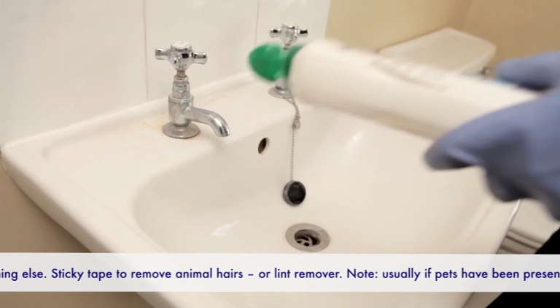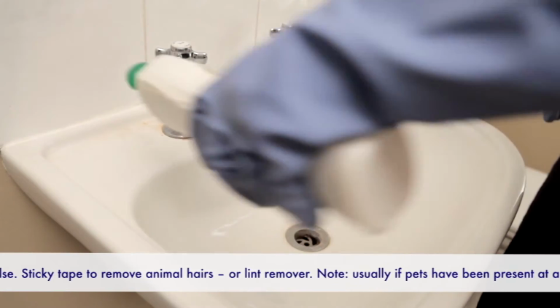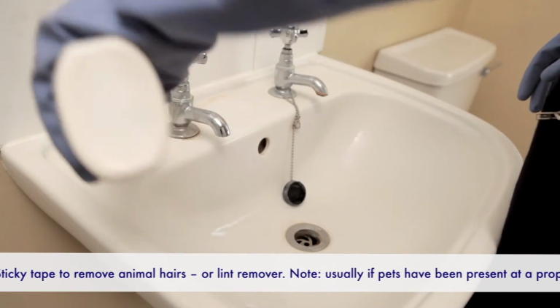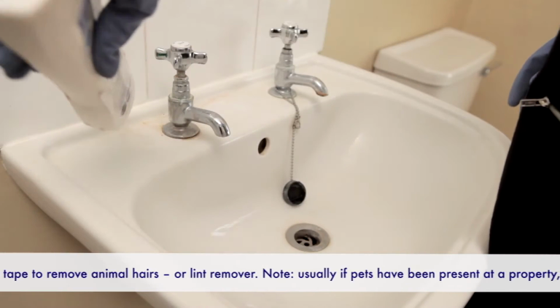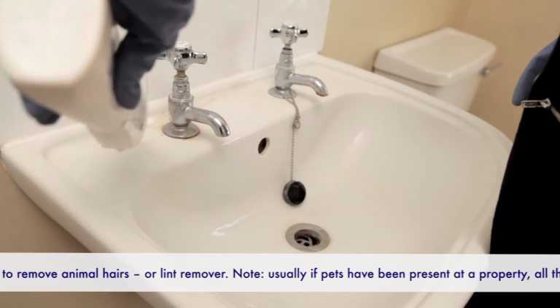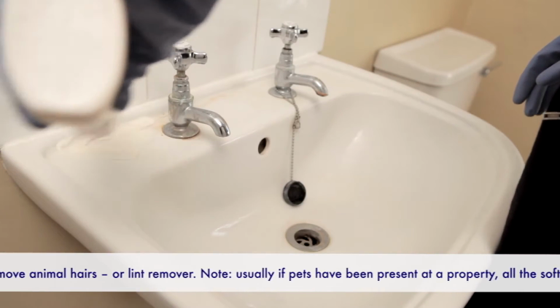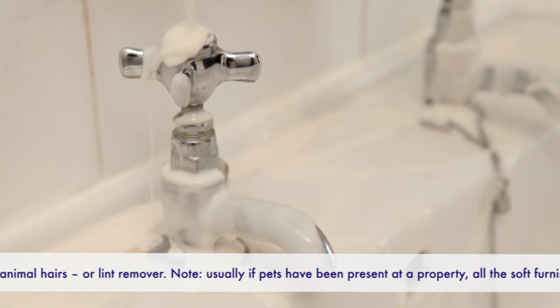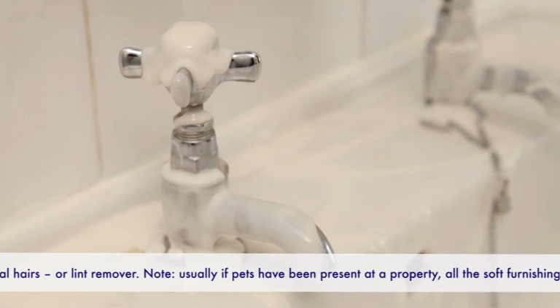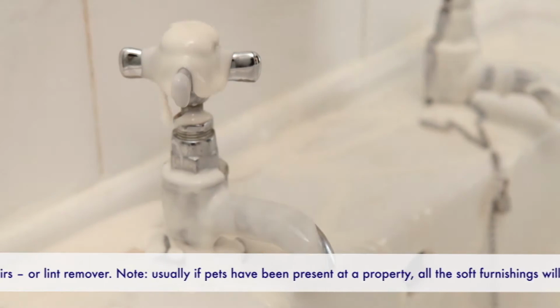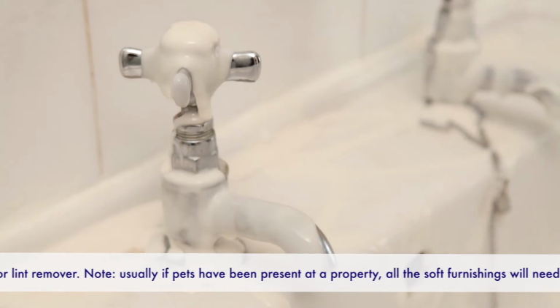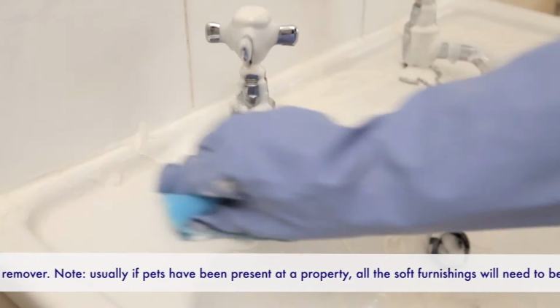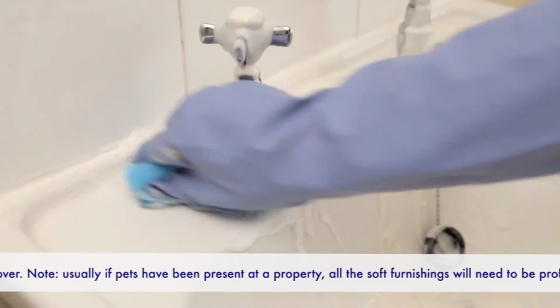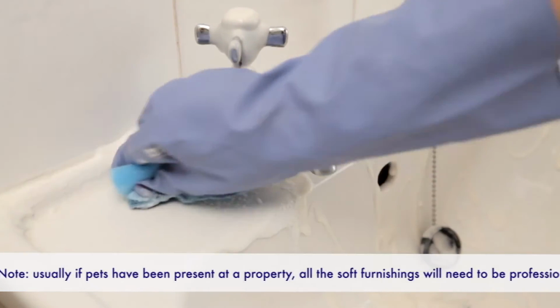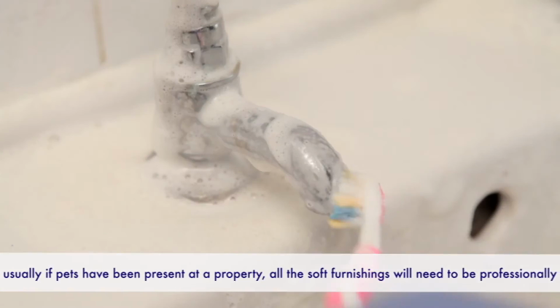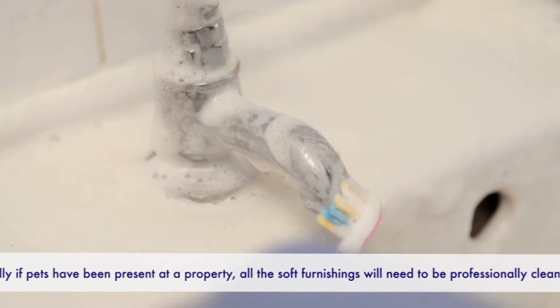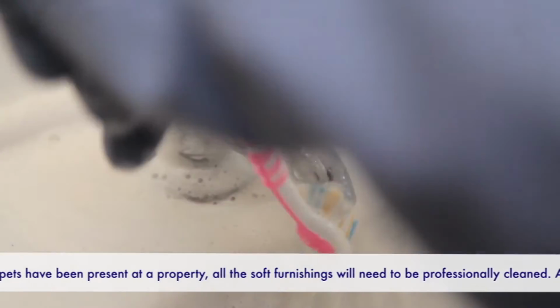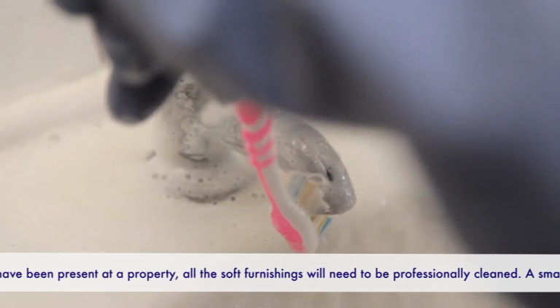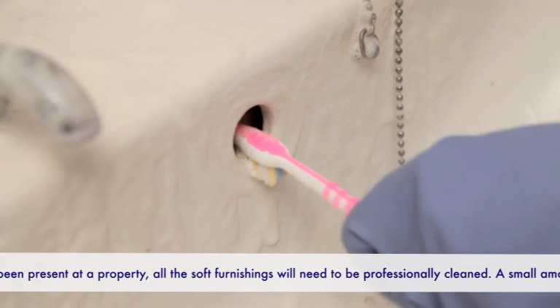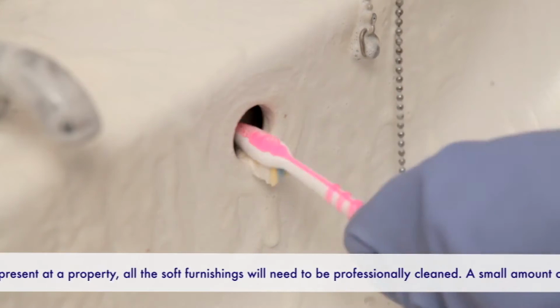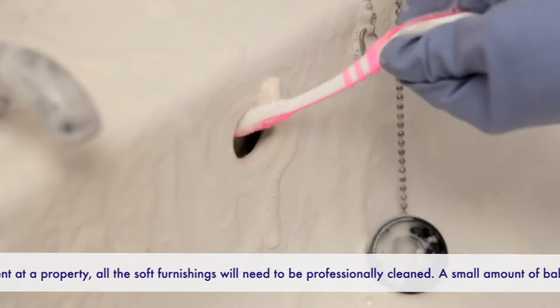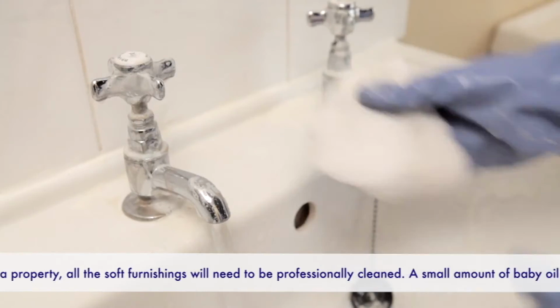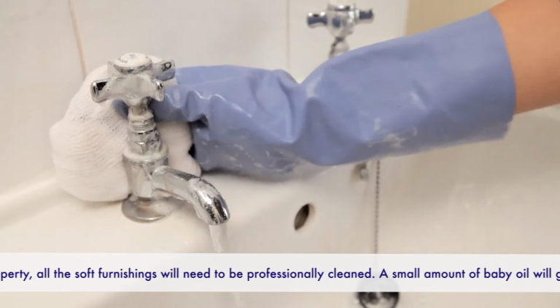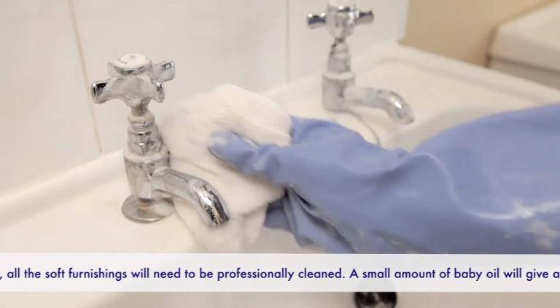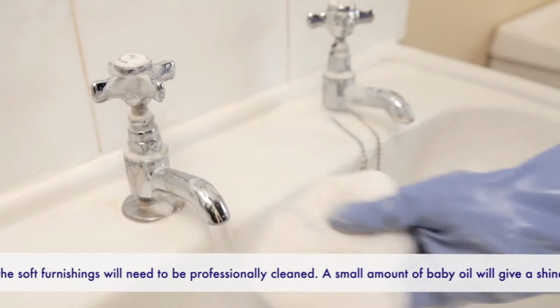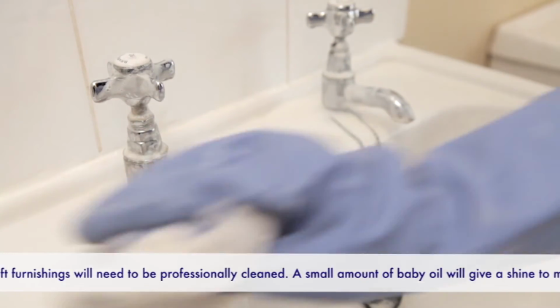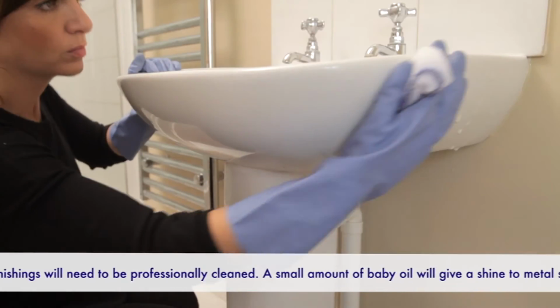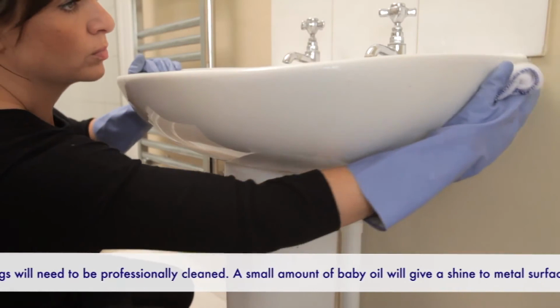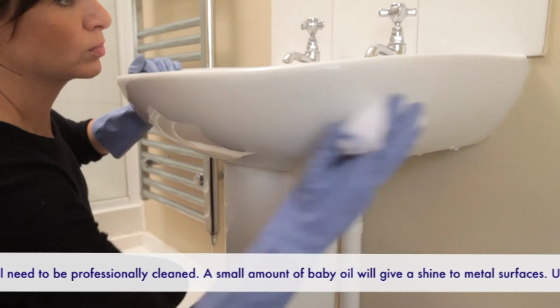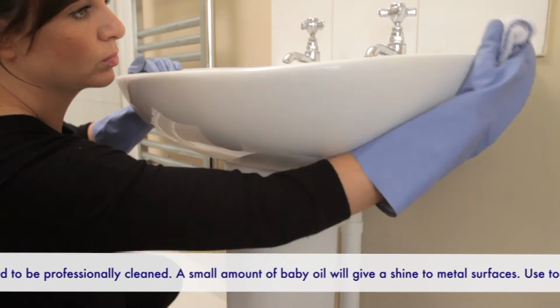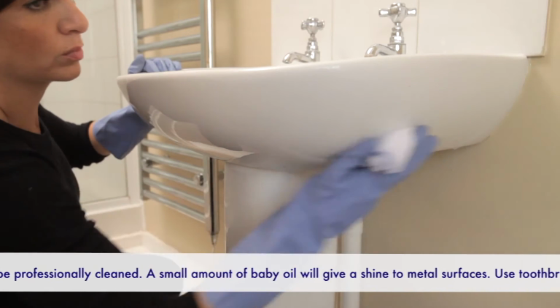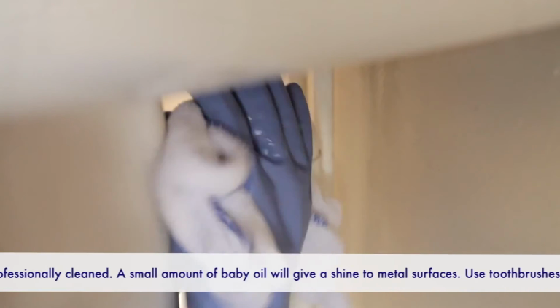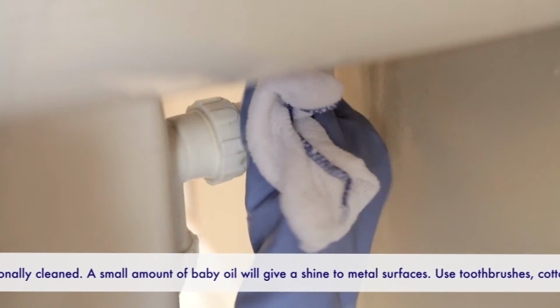Sink. Cleaning the sink is much the same method as the bath. Use cream cleaner and a cloth, and get out the toothbrush for those fiddly bits. Don't forget to clean the surrounds, the underside of the bowl, all around the pedestal and the pipes and the shelves behind.